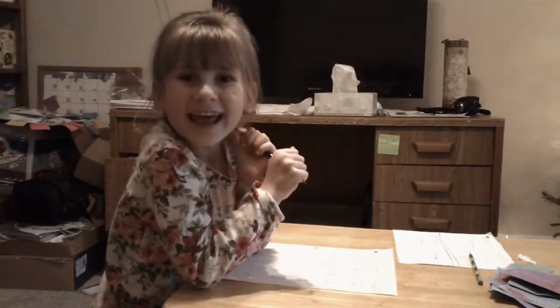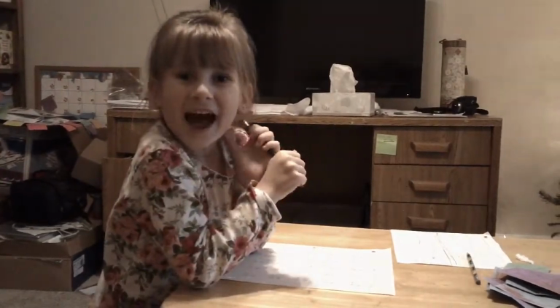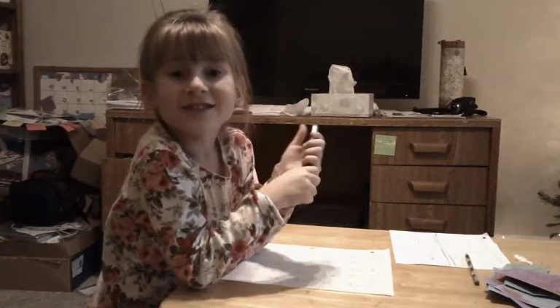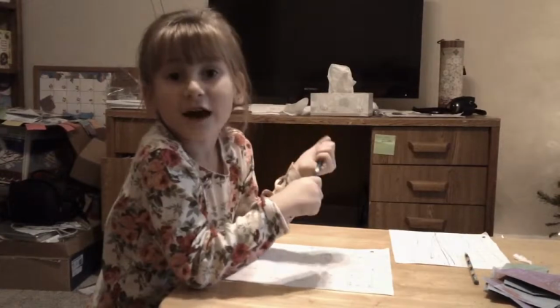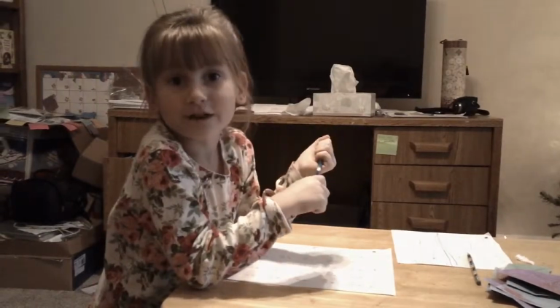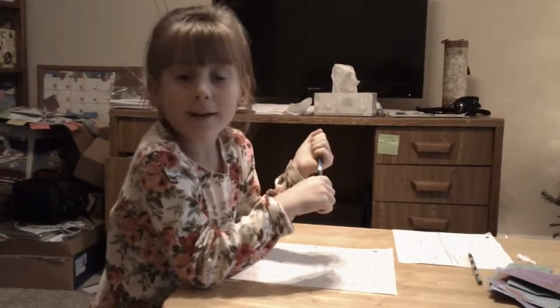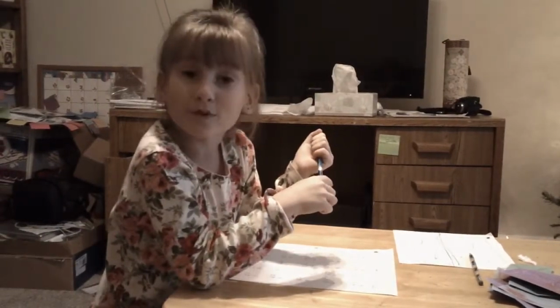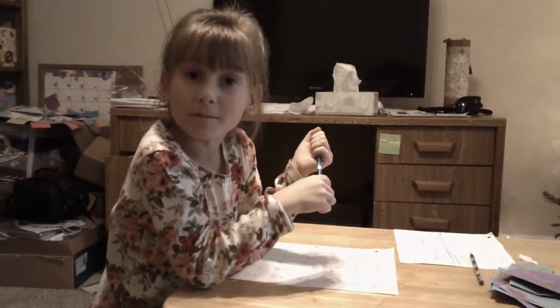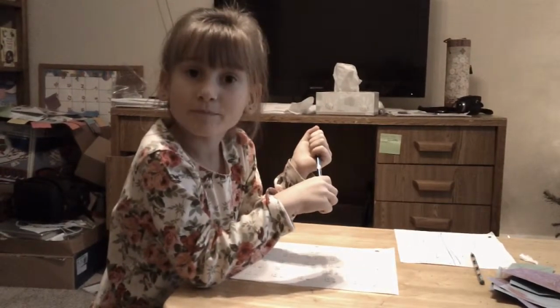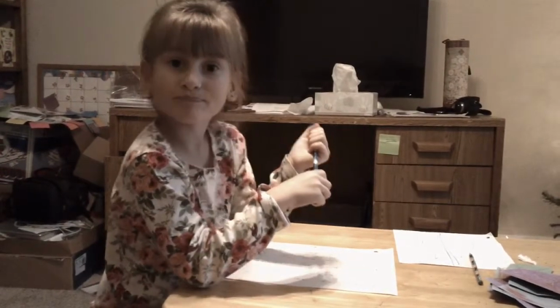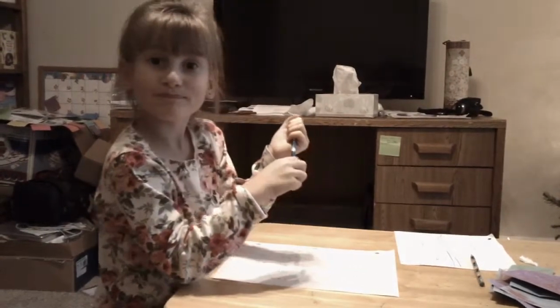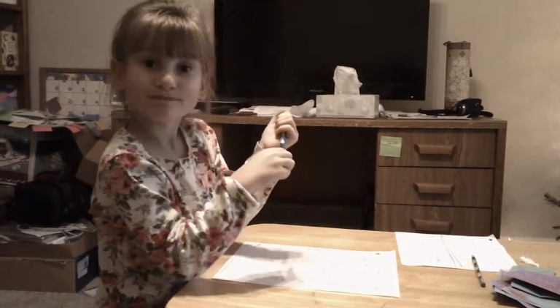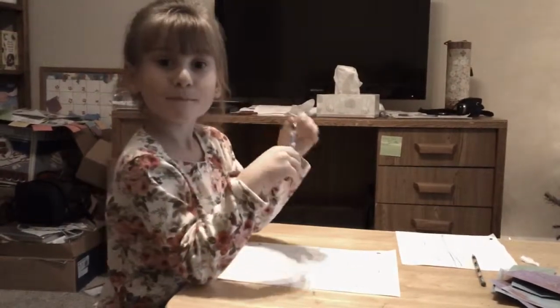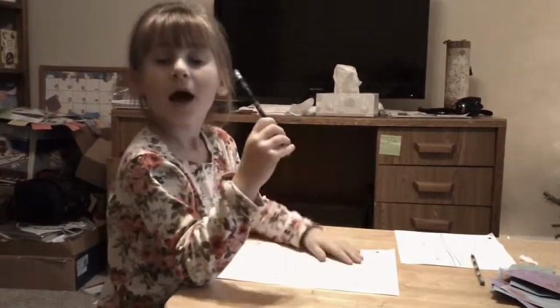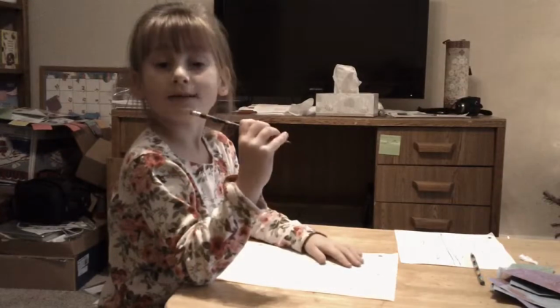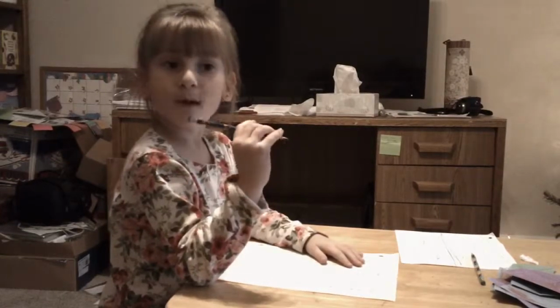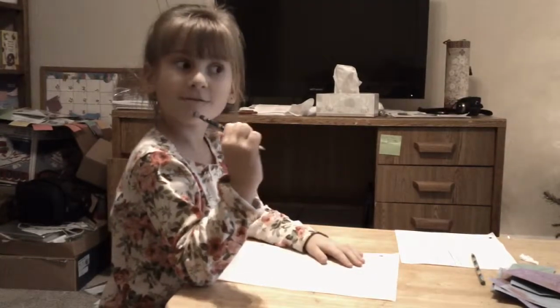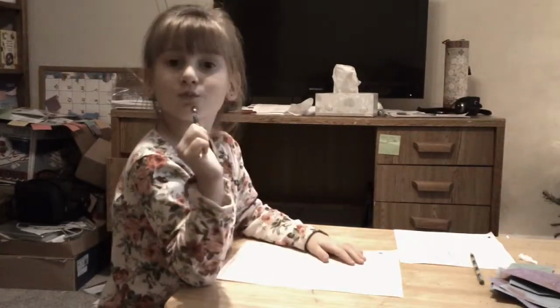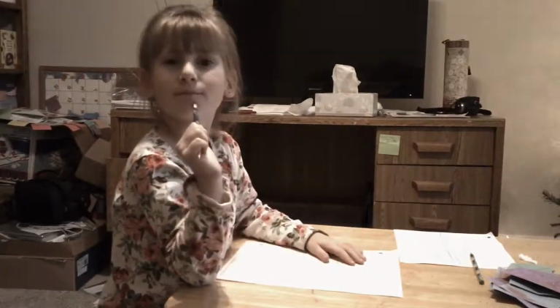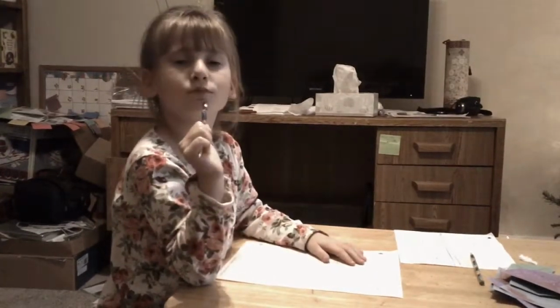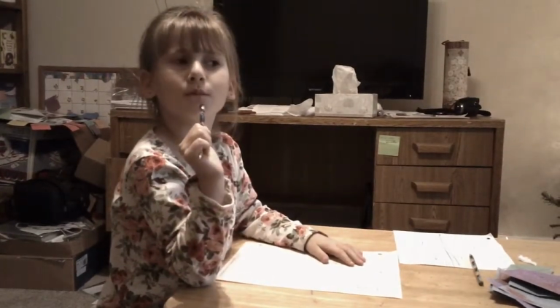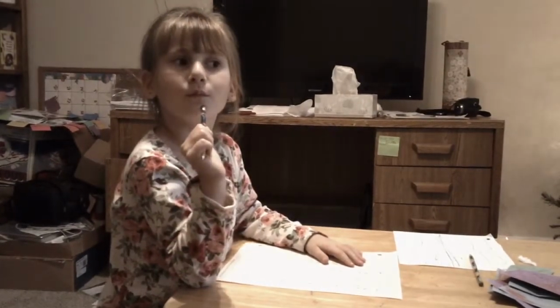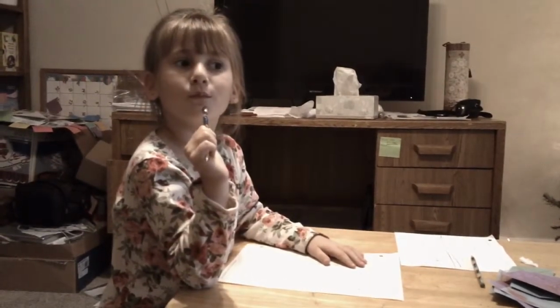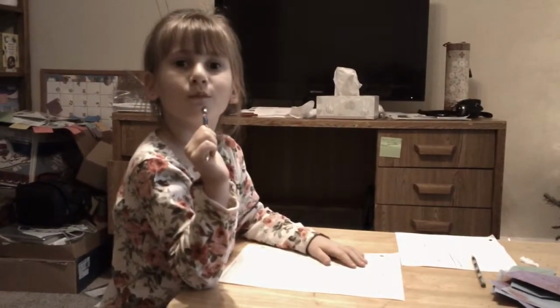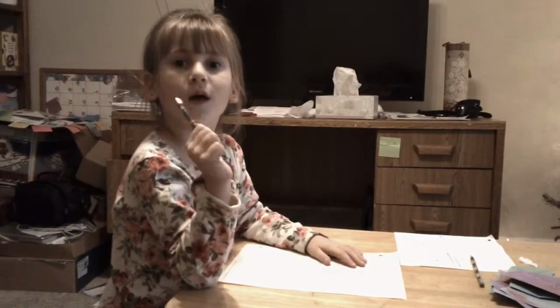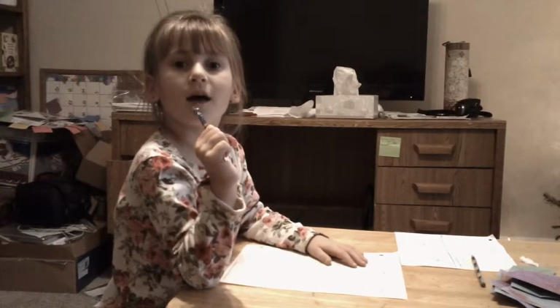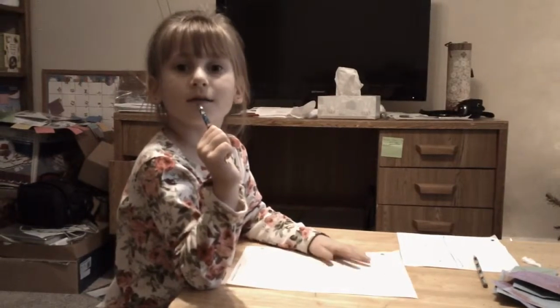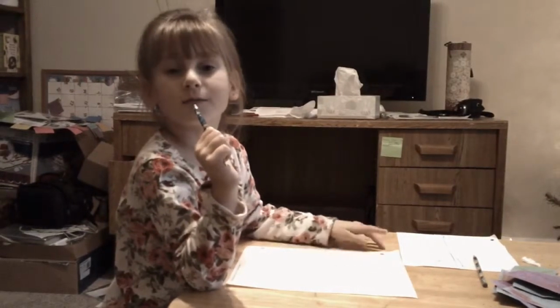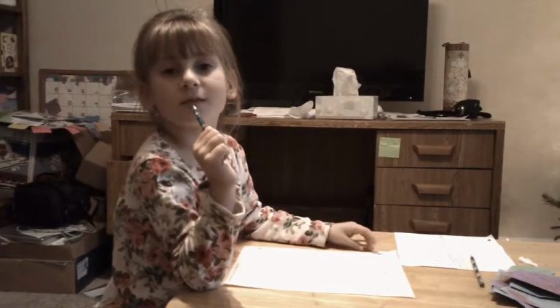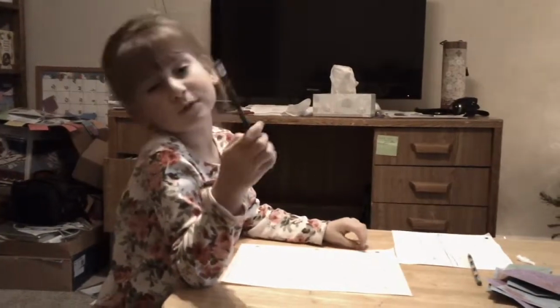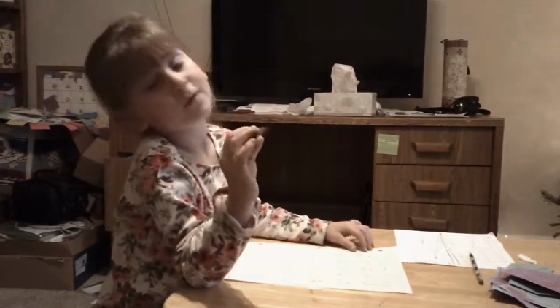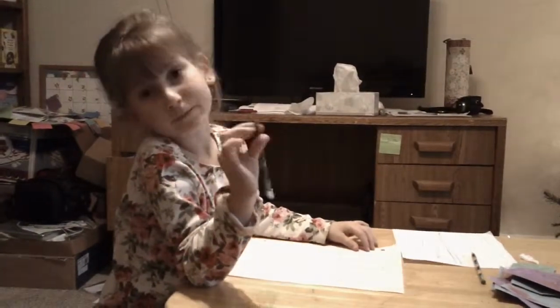I'm going to tell you how to figure out a math problem. What kind of math problem? It's called doubles plus one. A doubles plus one problem.